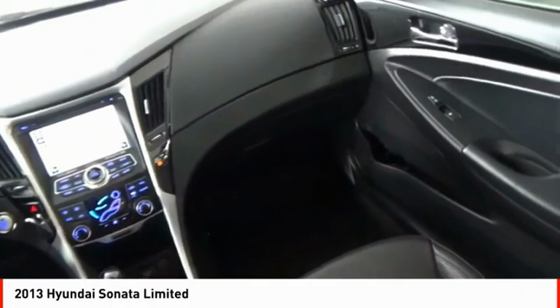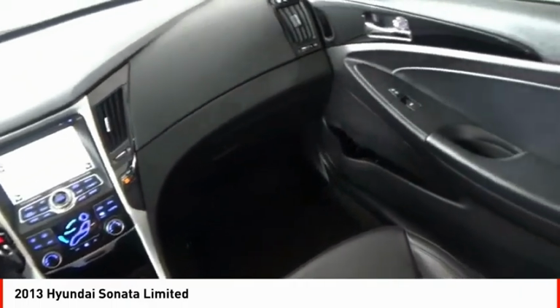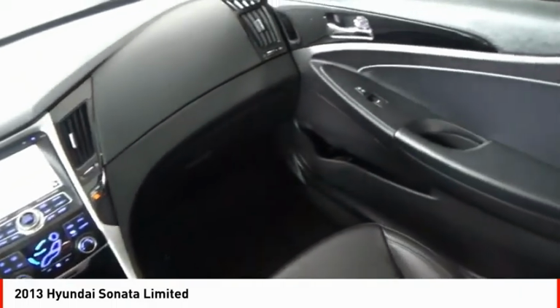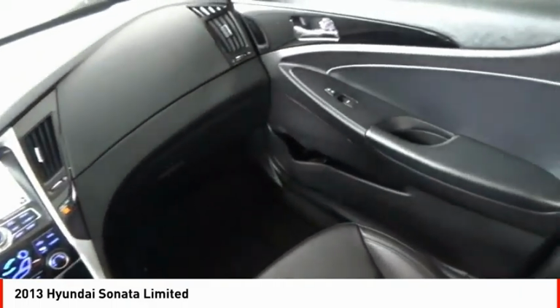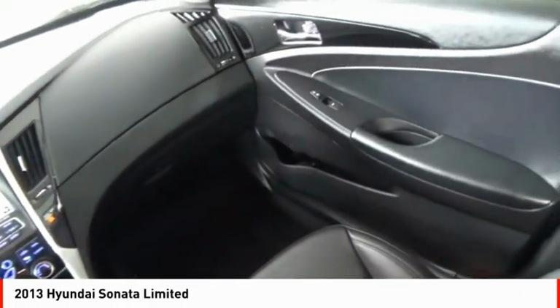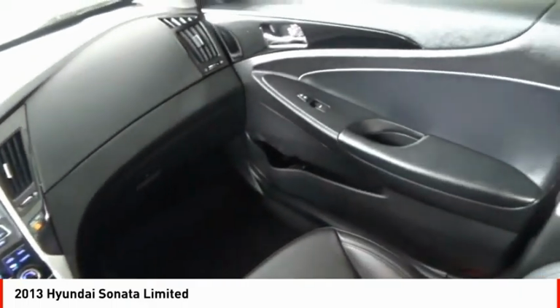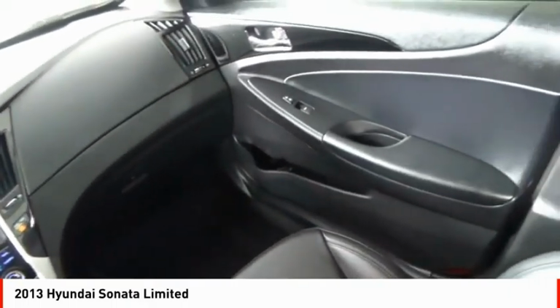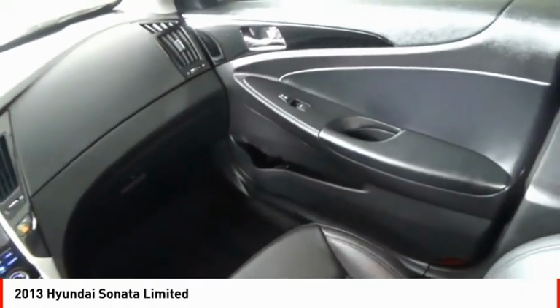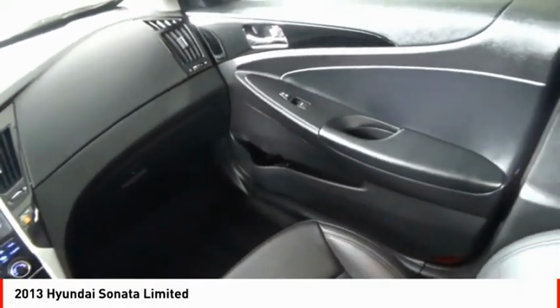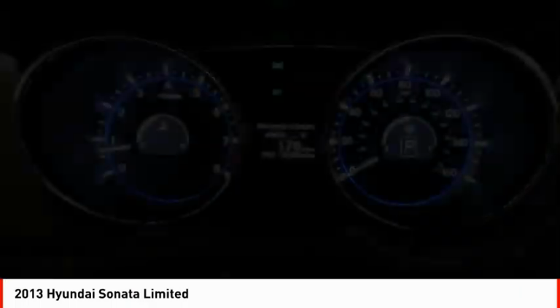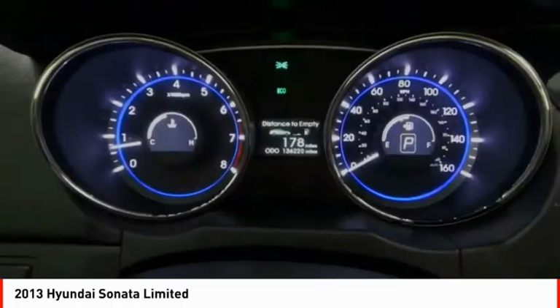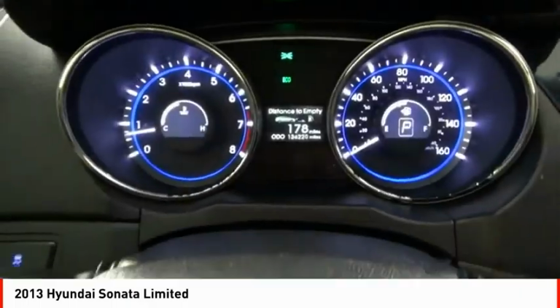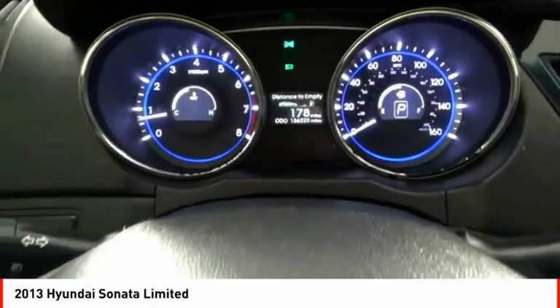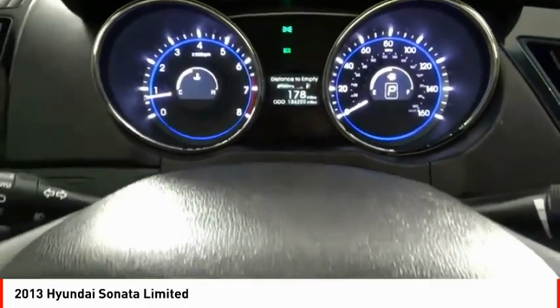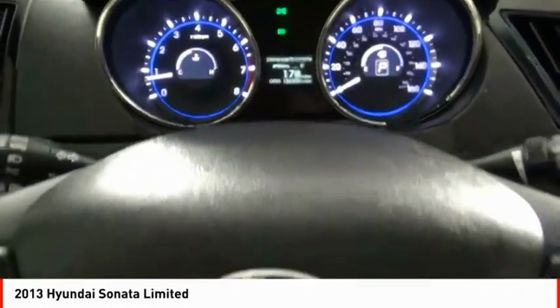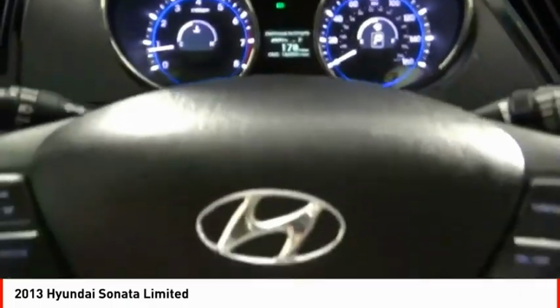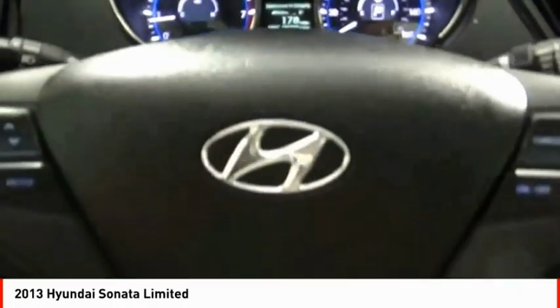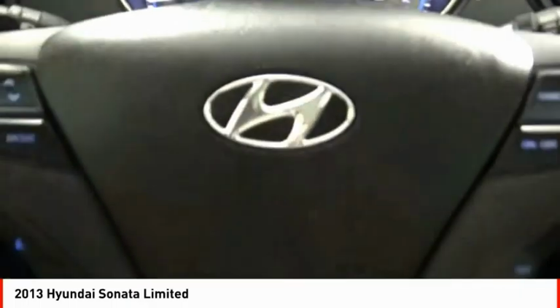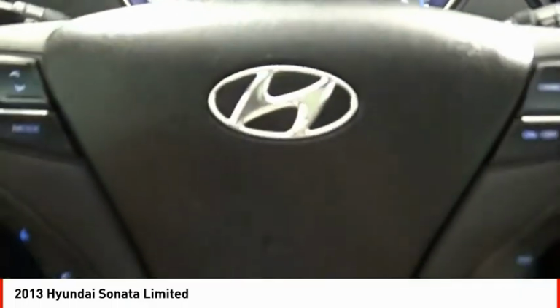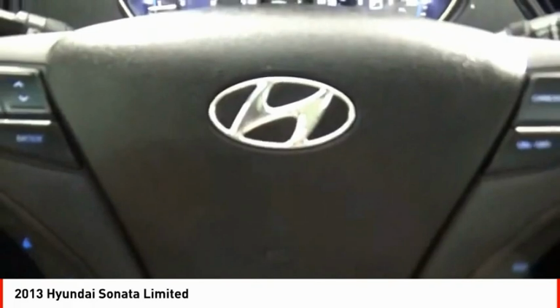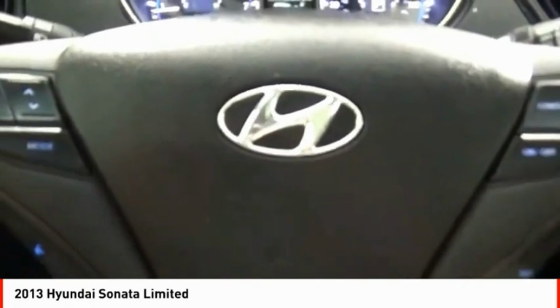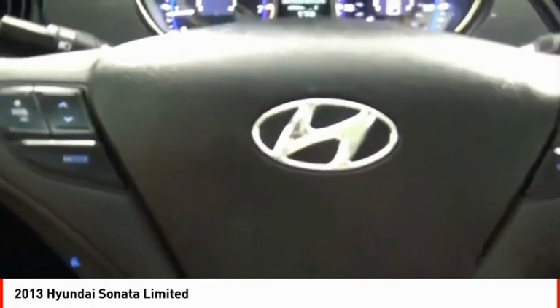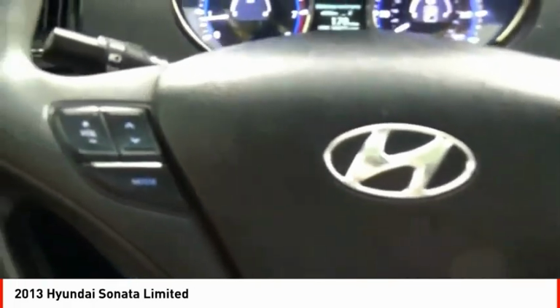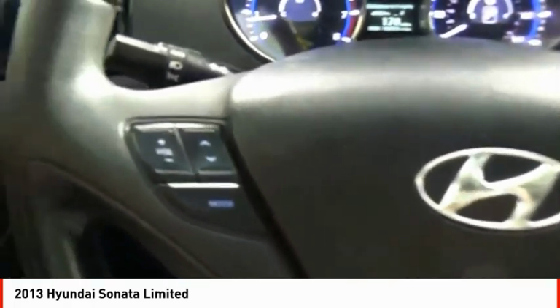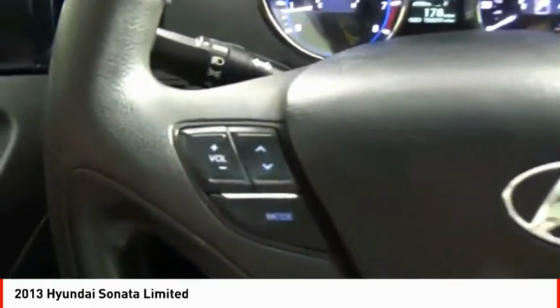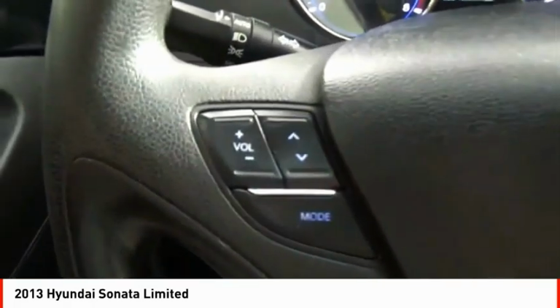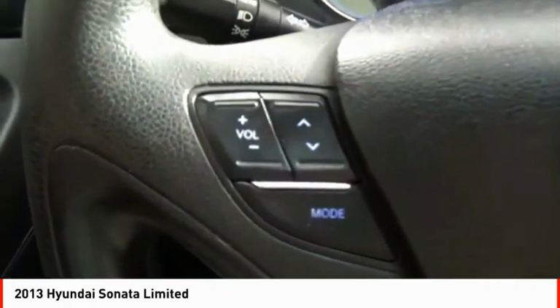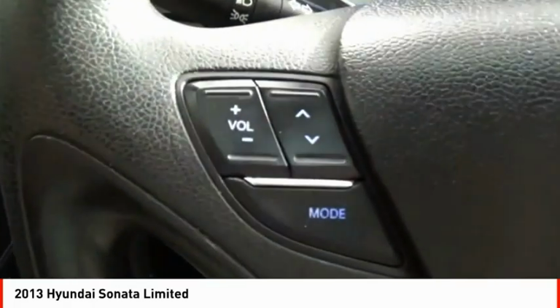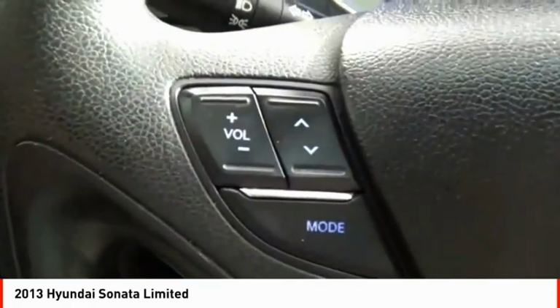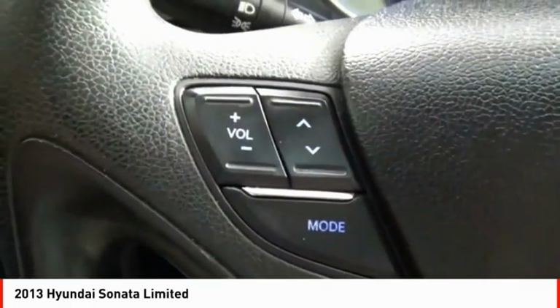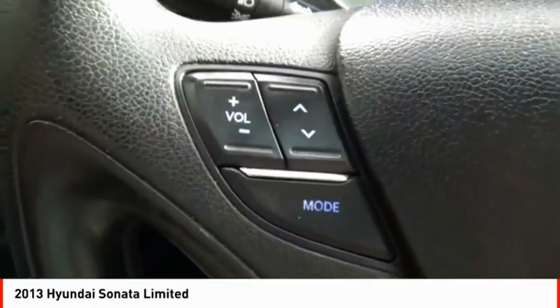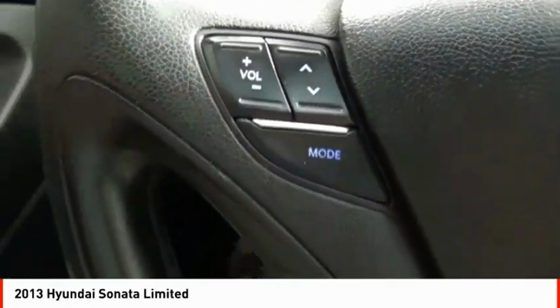Cruise Control, Child Safety Locks, Power Door Locks. If you like it online, you'll love it in your driveway. Take it for a spin today.